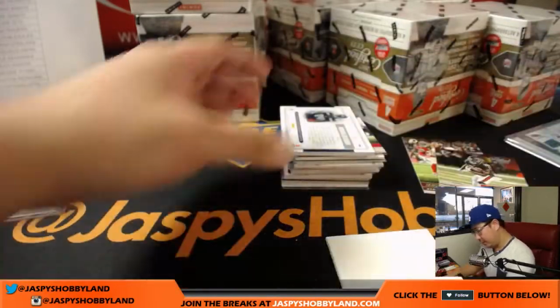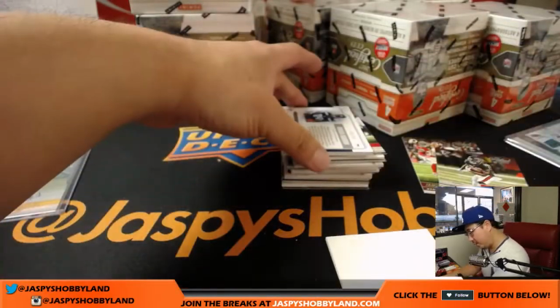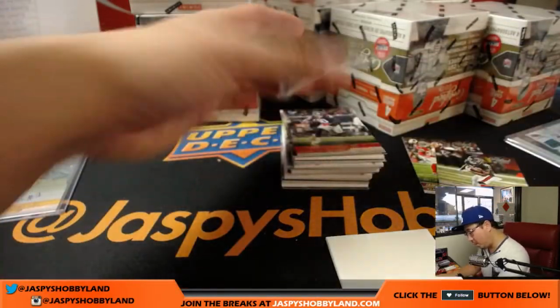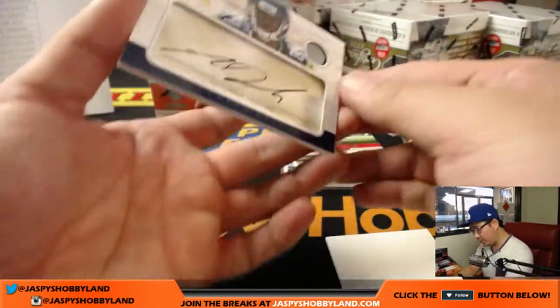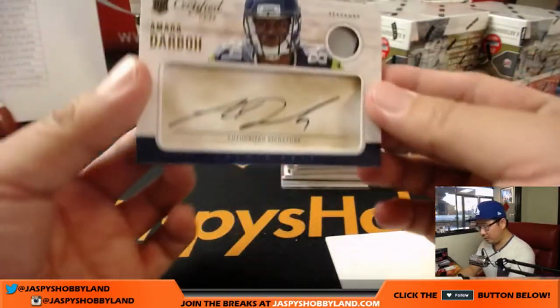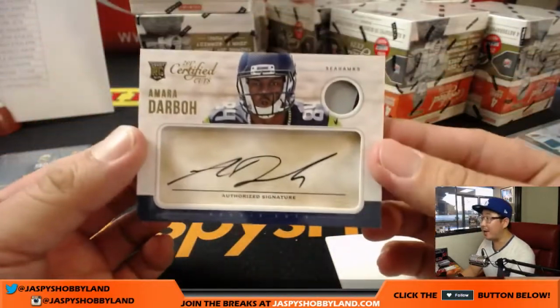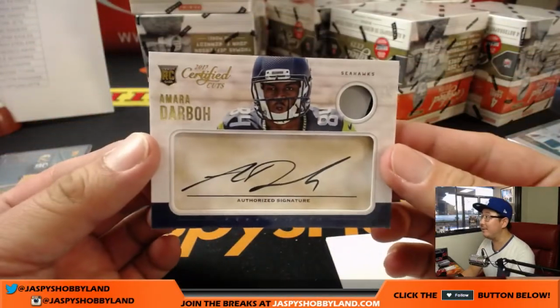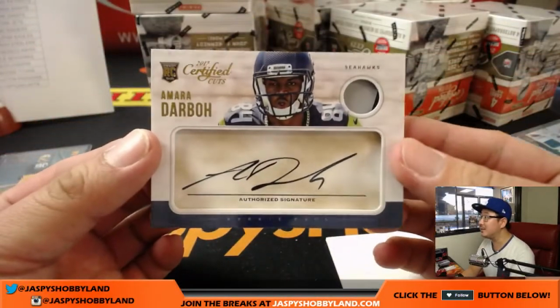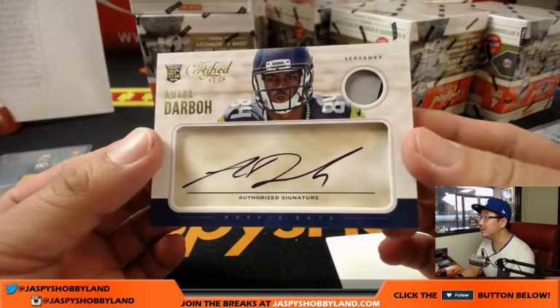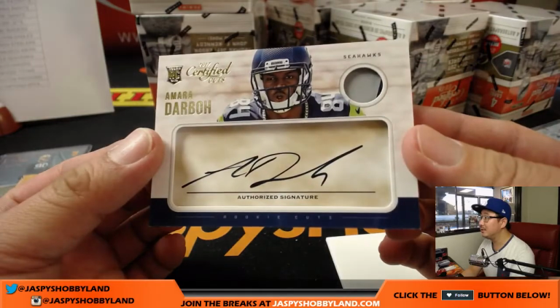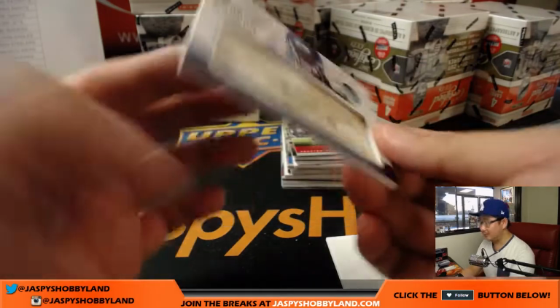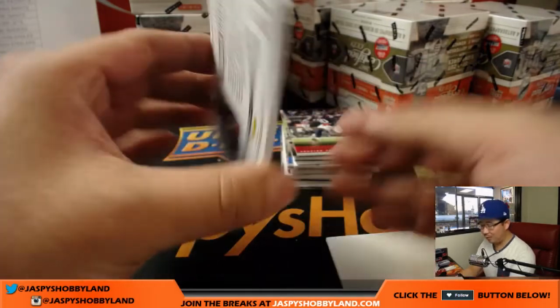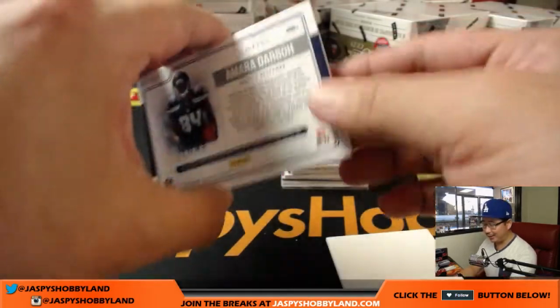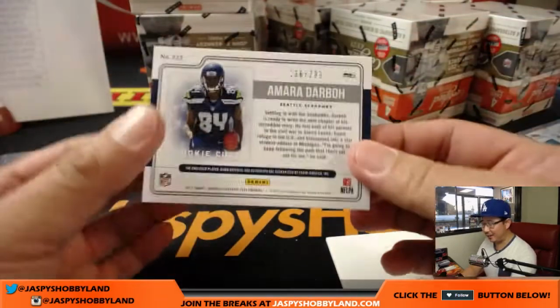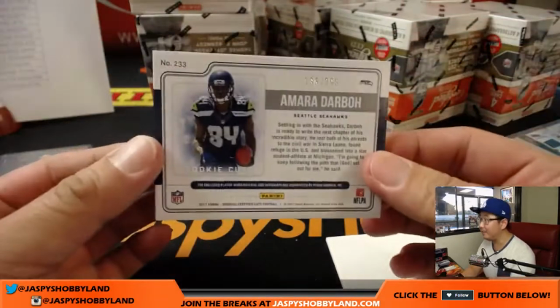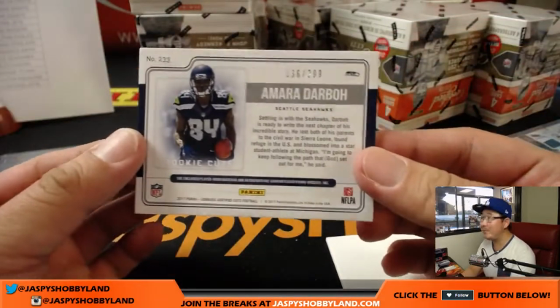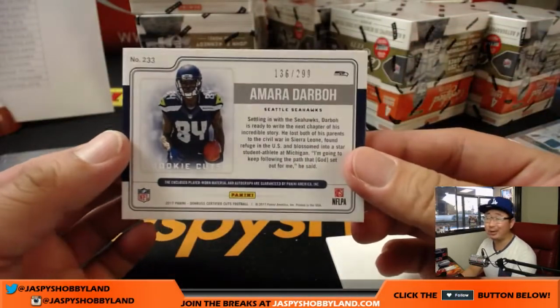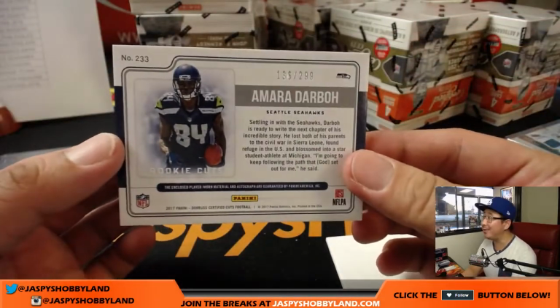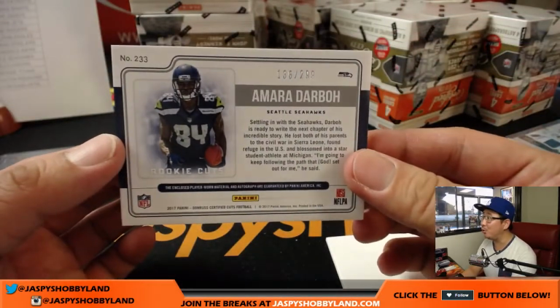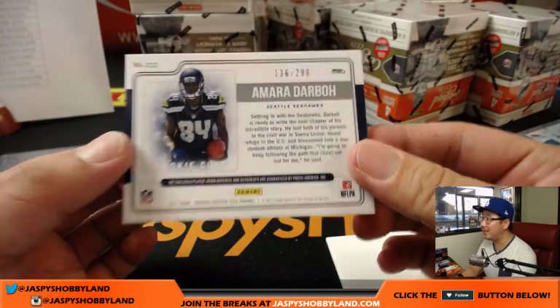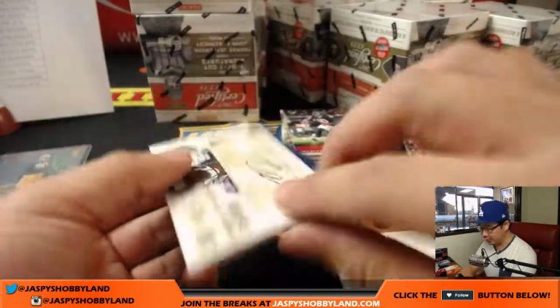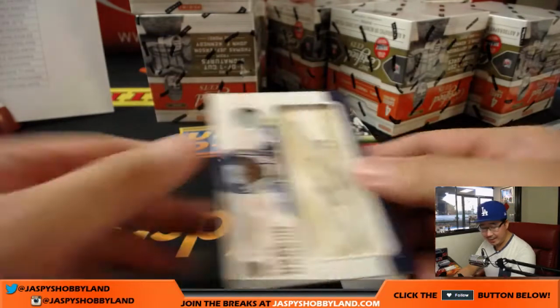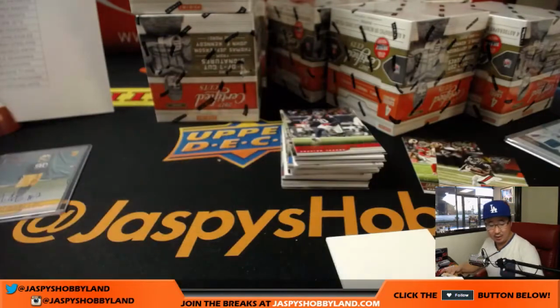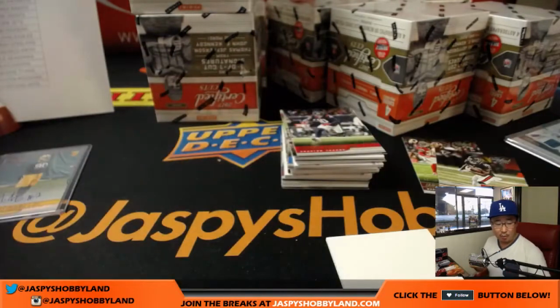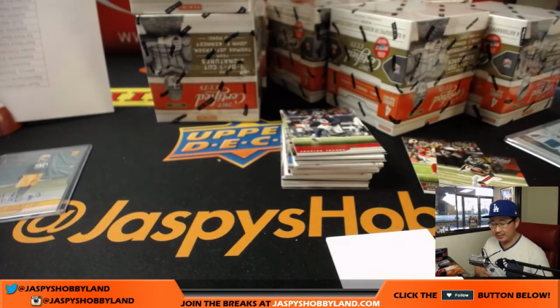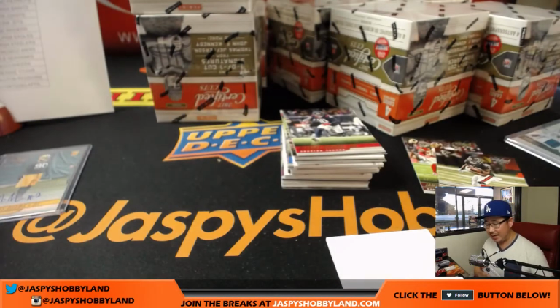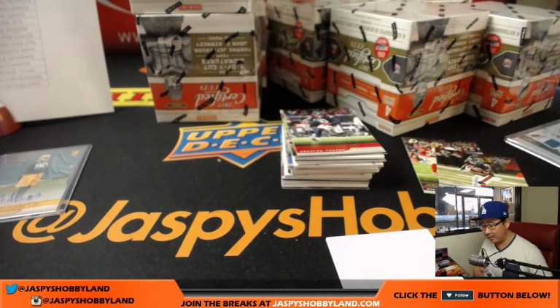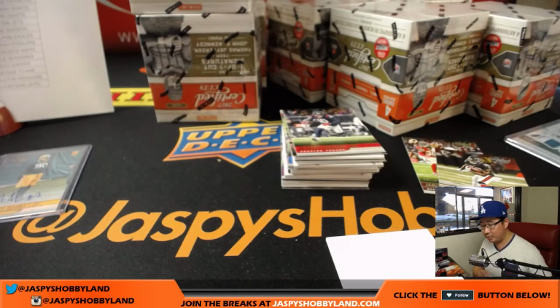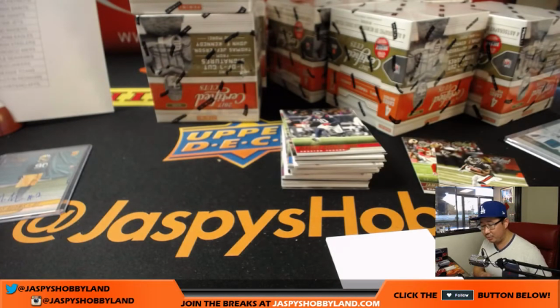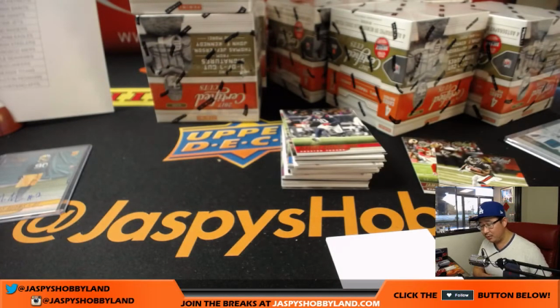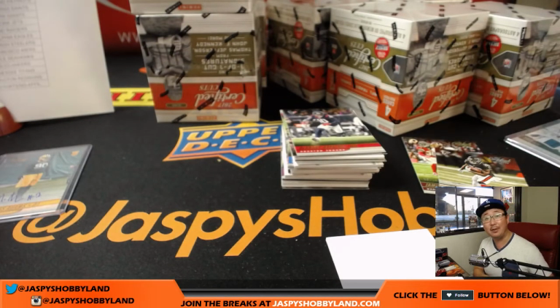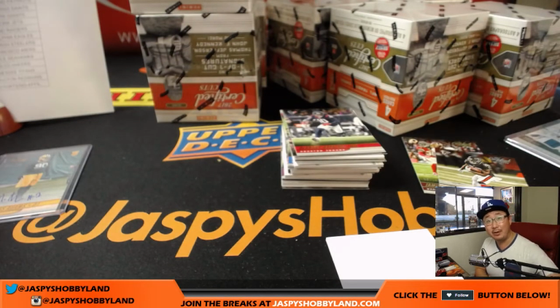And we got Amara Darbo — cut autograph look, not really a cut autograph but made to look like one. They look cool — 136 out of 299 for the Seahawks. That'll go to Callum.